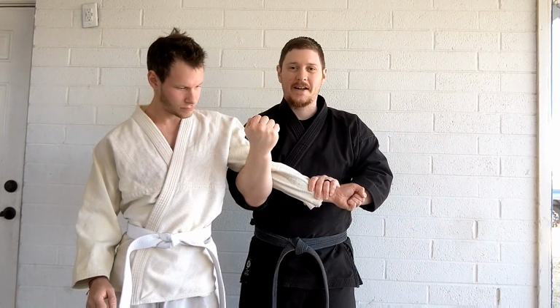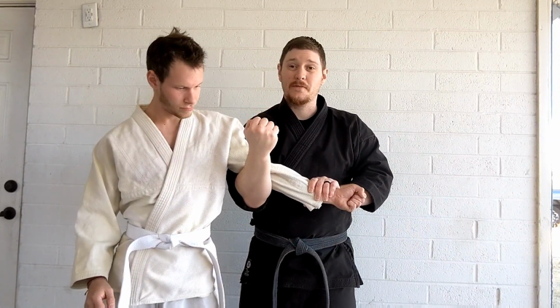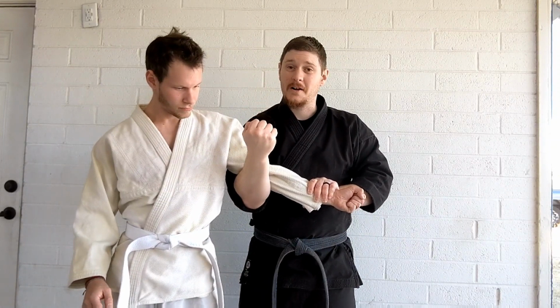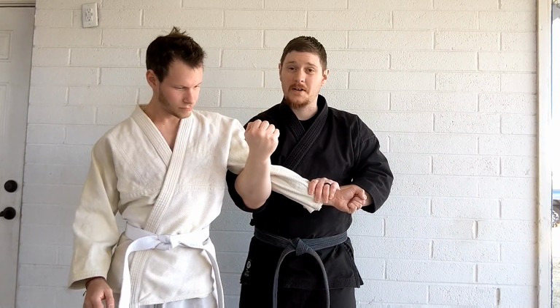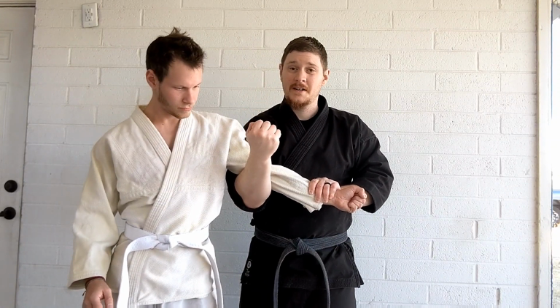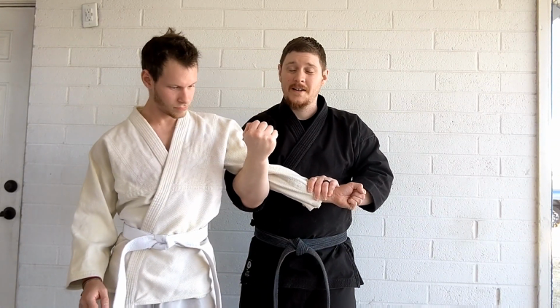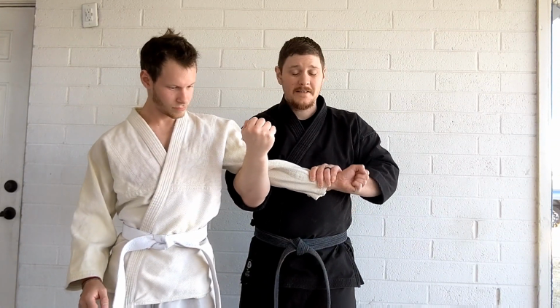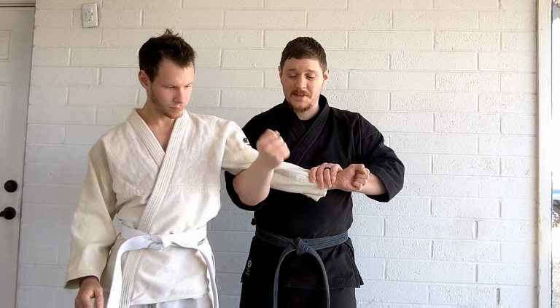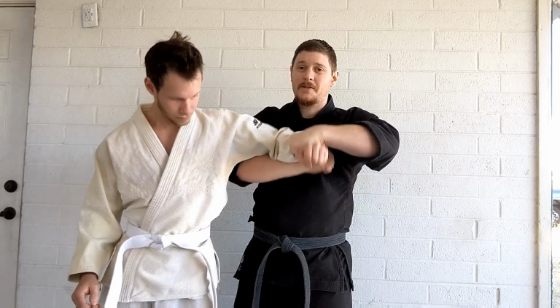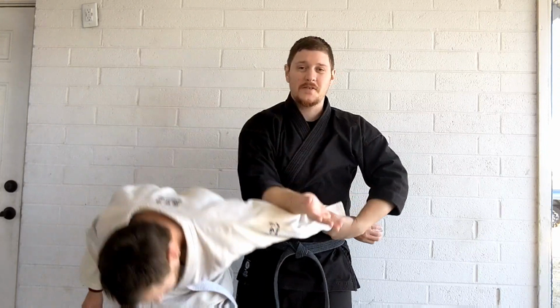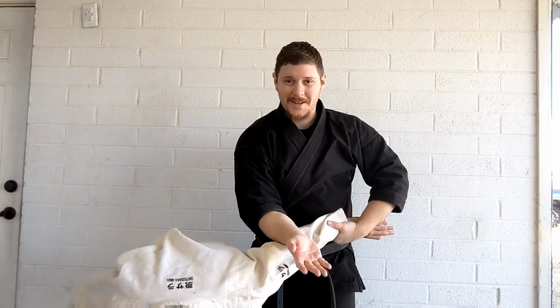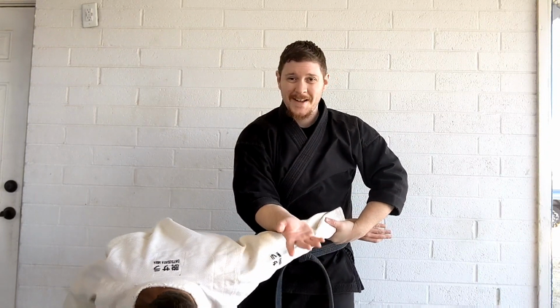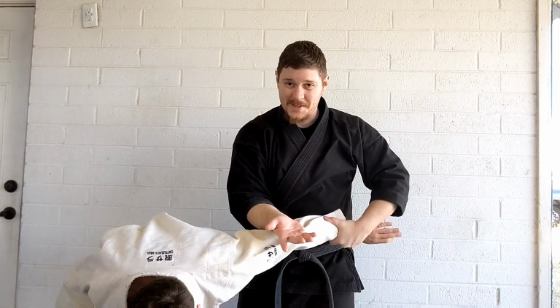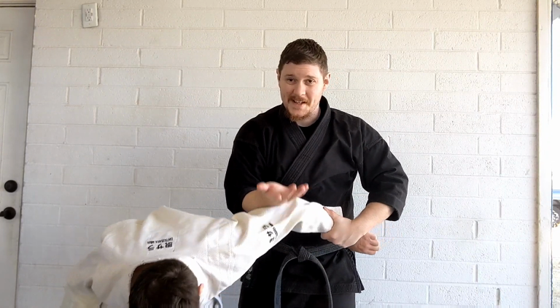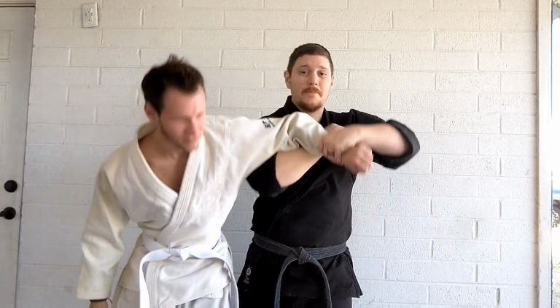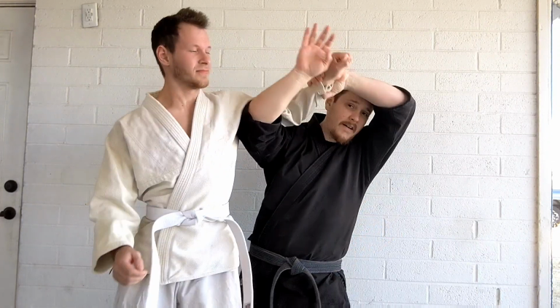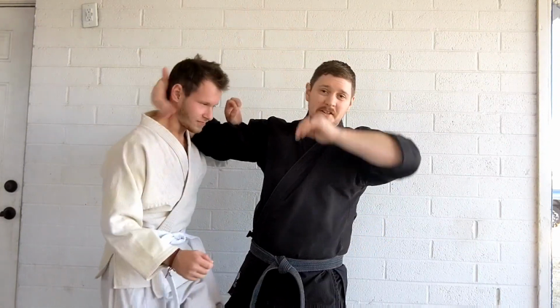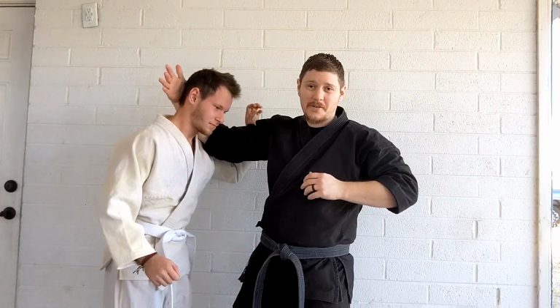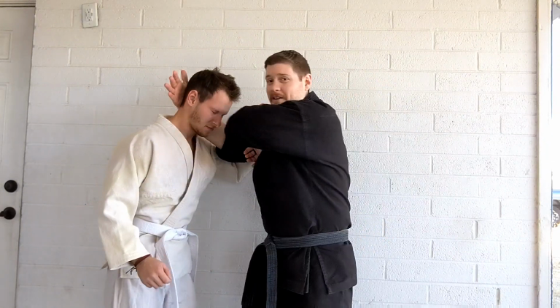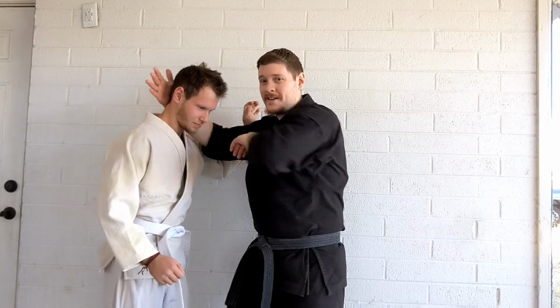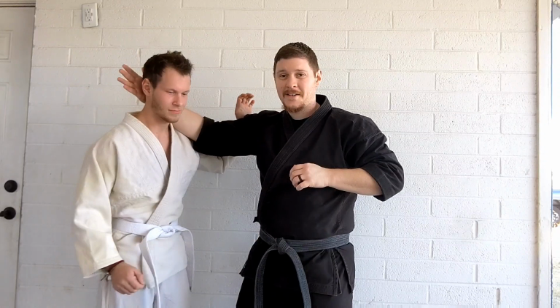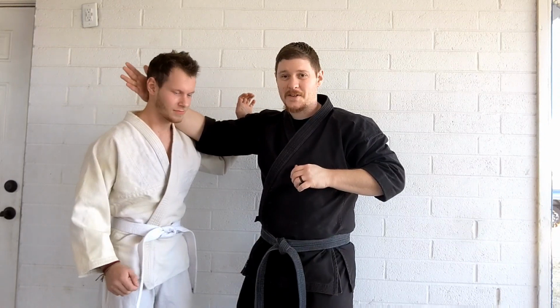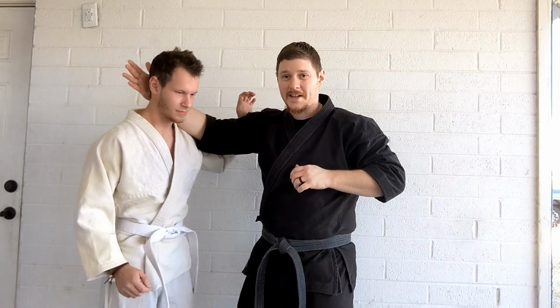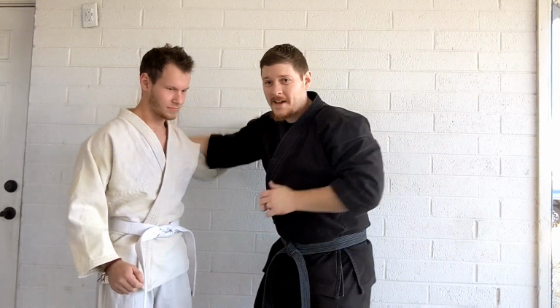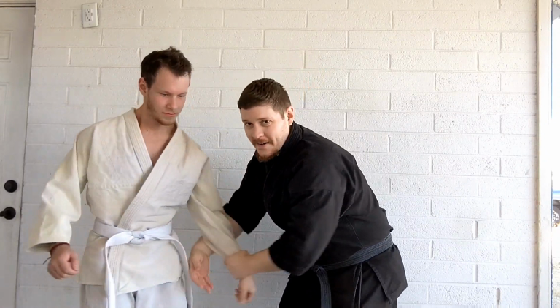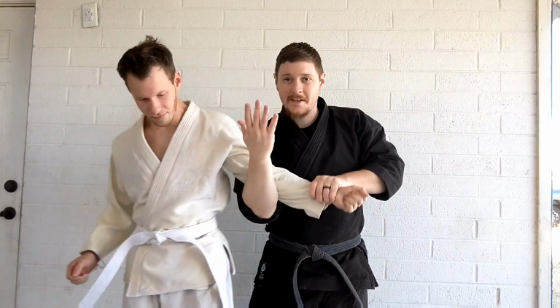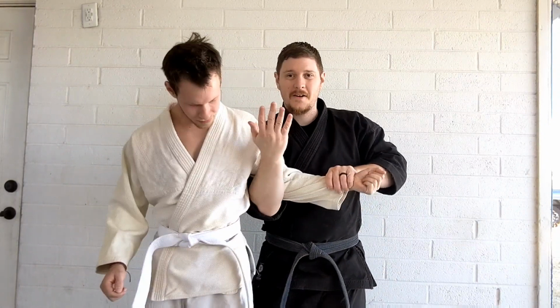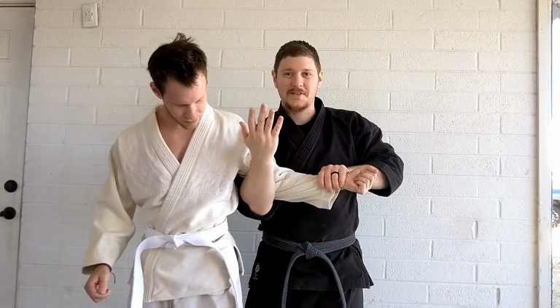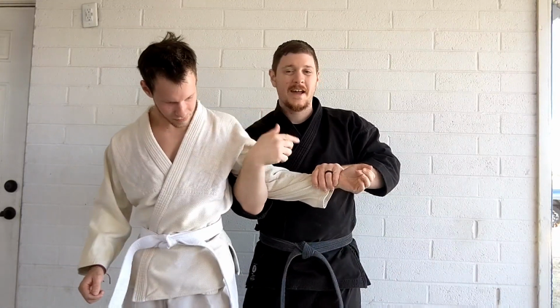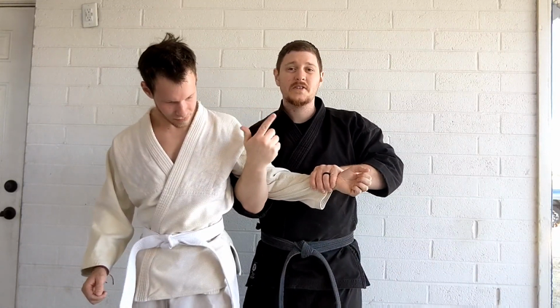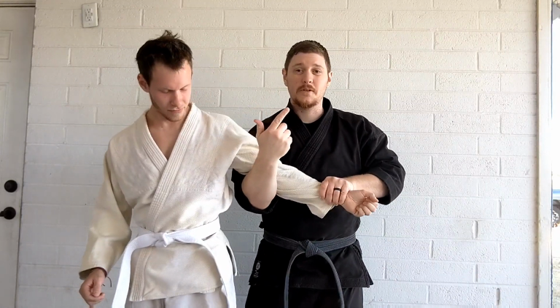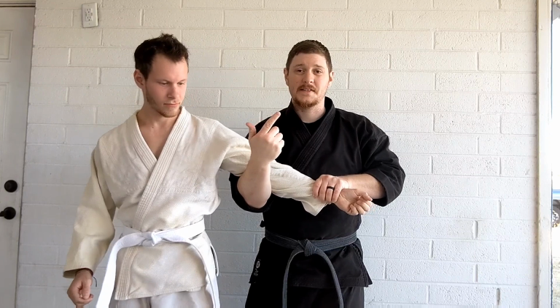I lock it back up with the first lock we worked, and again if he resists I roll this over, and if he resists and stands back up I just throw it overhead, throw my strike in, and again around — and we can just keep looping this.